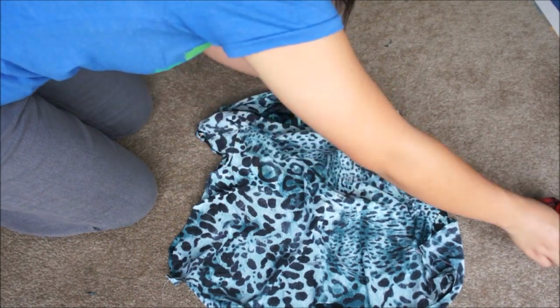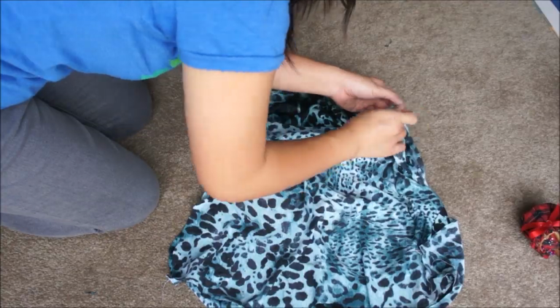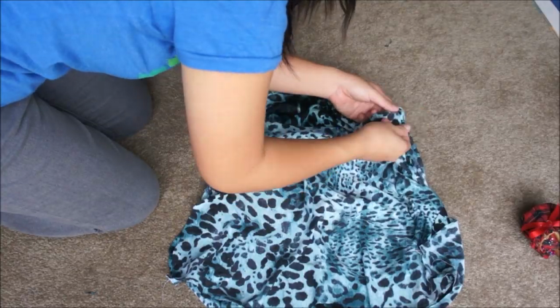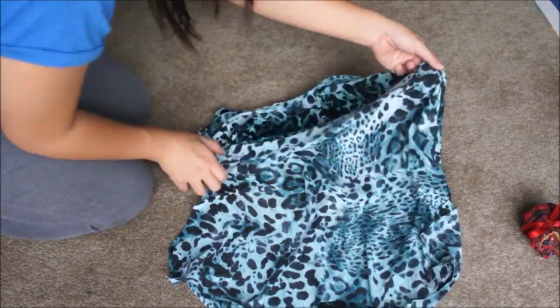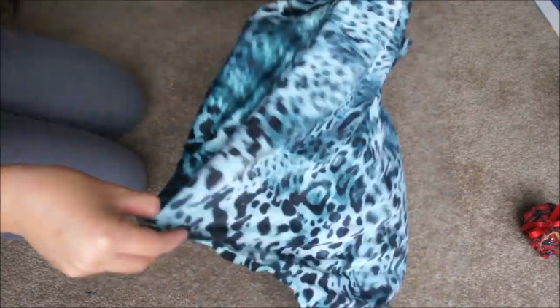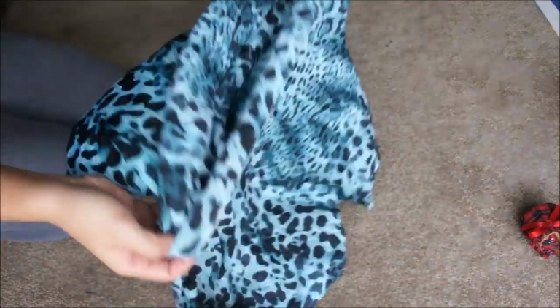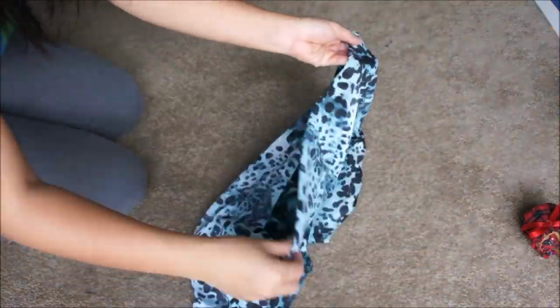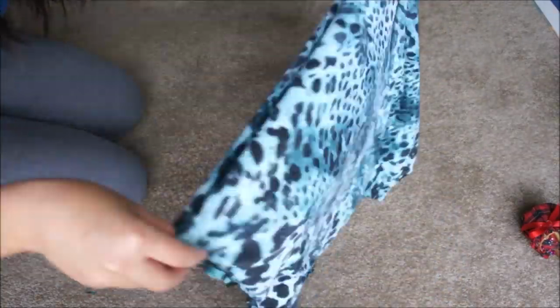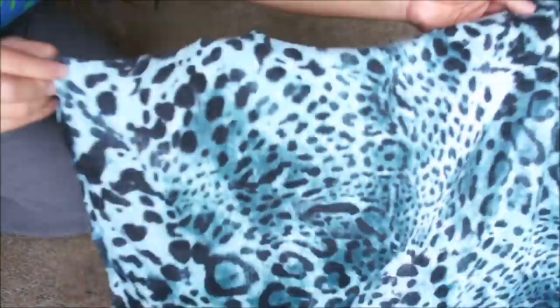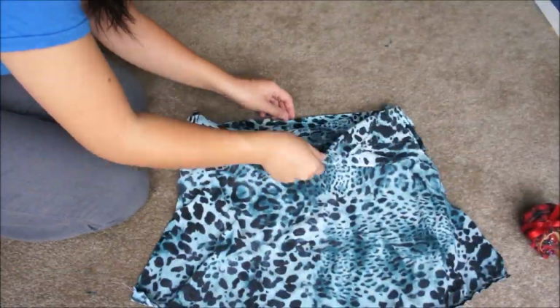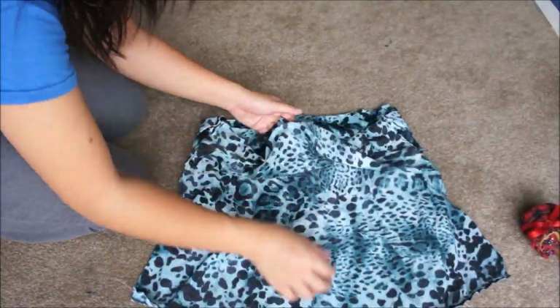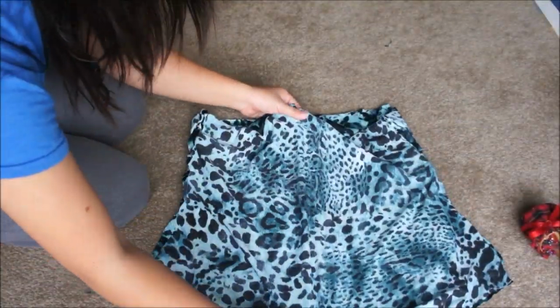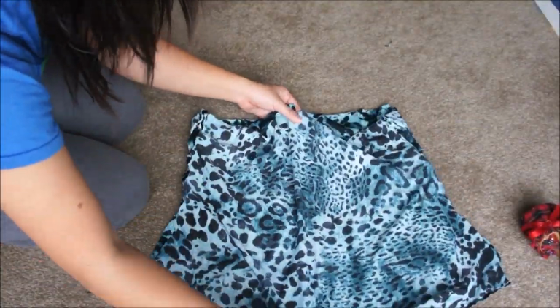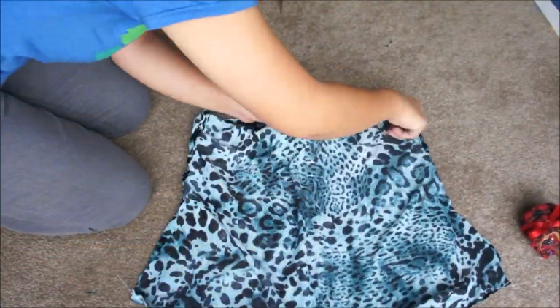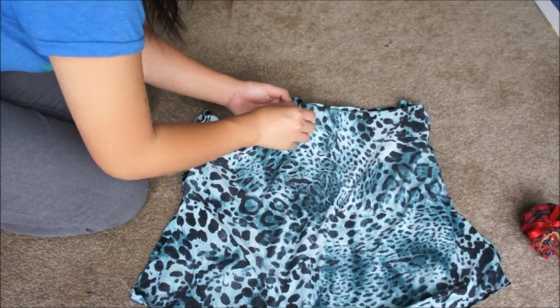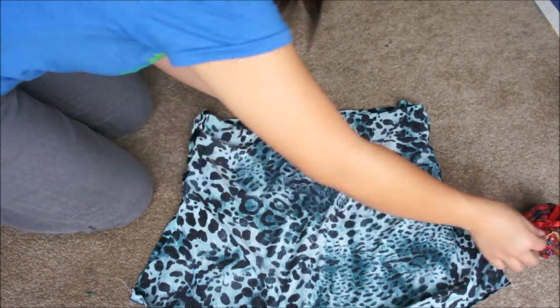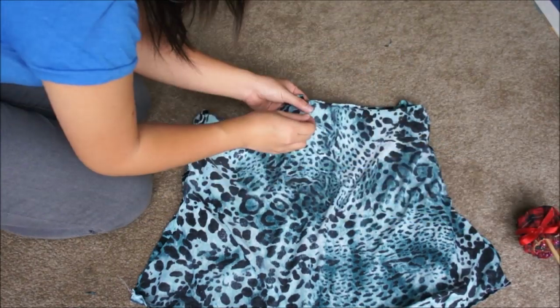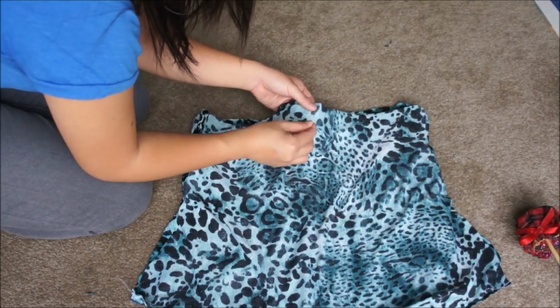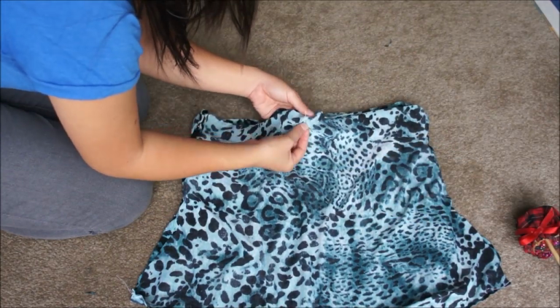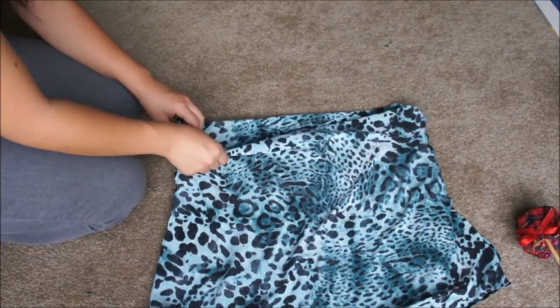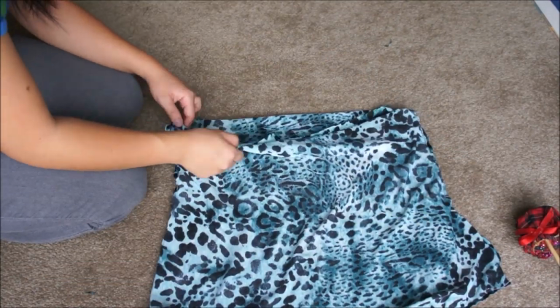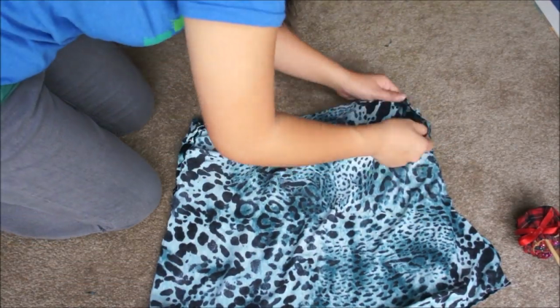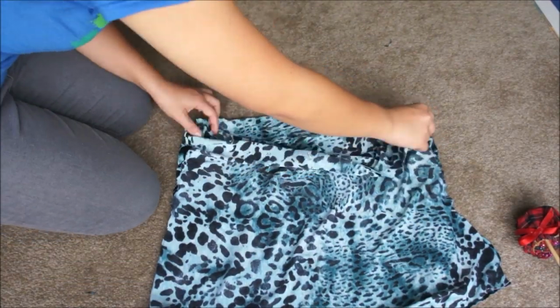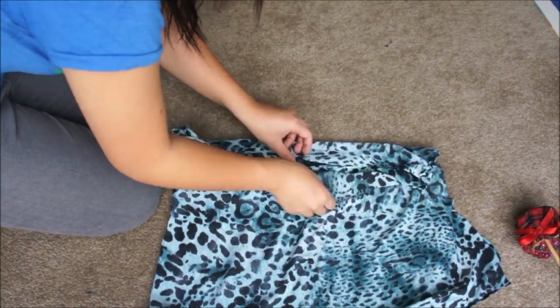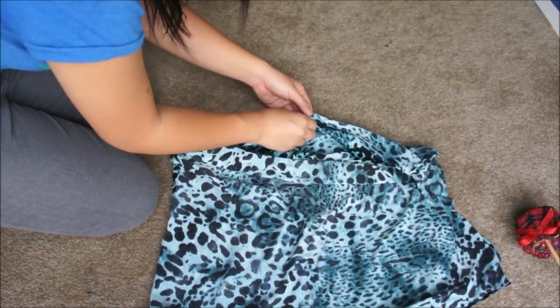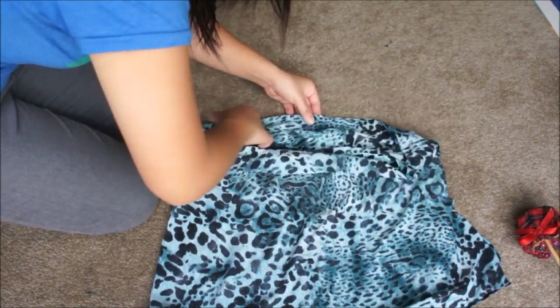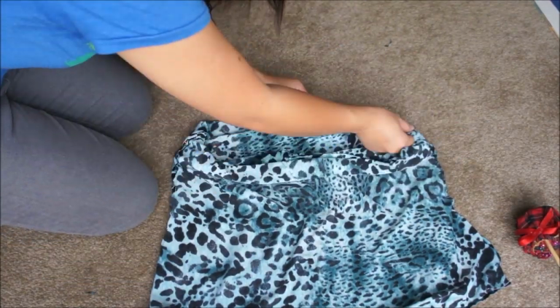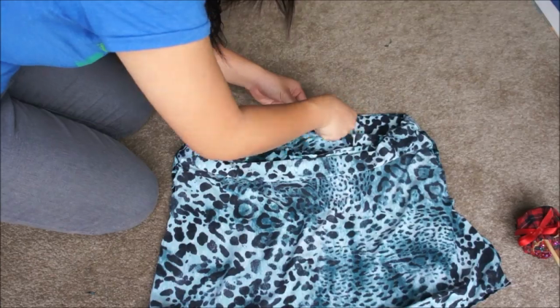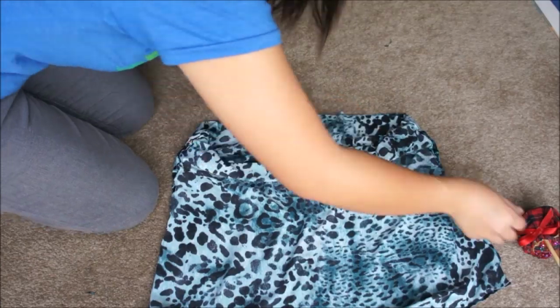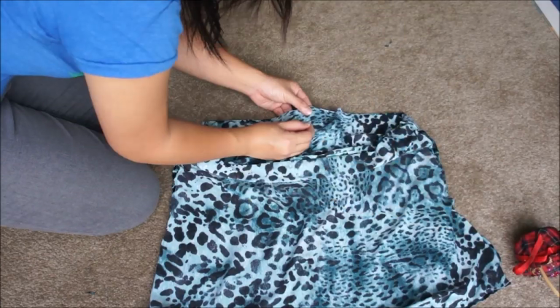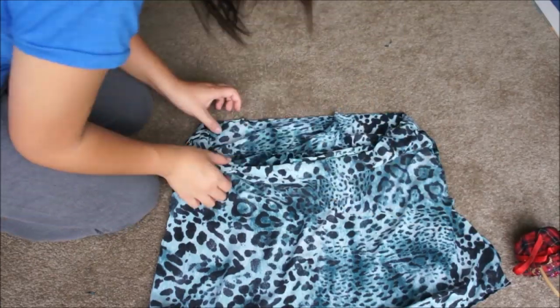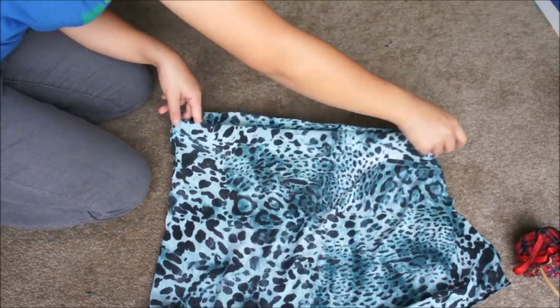Go ahead and pin the bodice or the top piece to the skirt, and again make sure that all the seams match. Then sew the bodice or the top piece to the skirt where you pinned it.